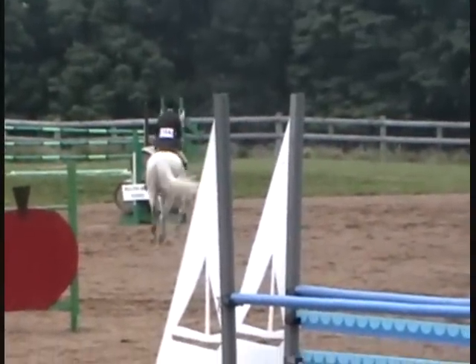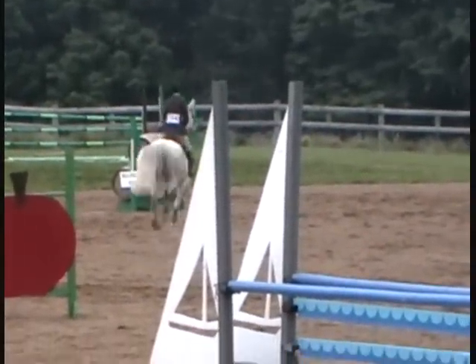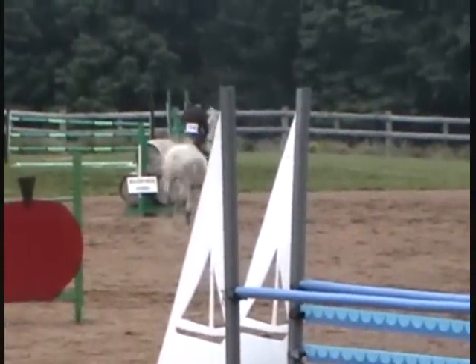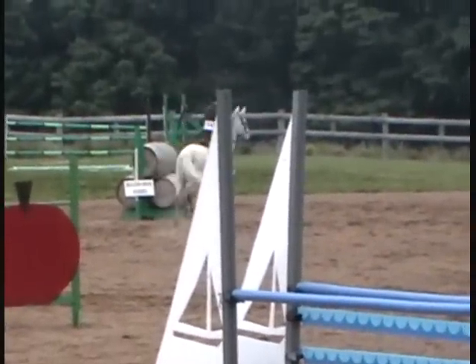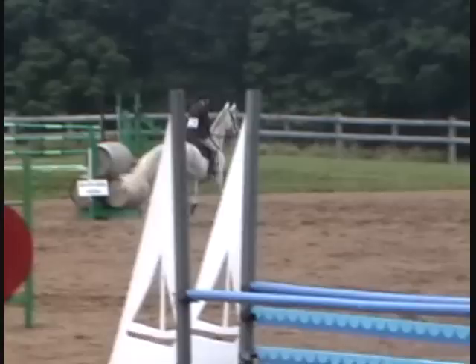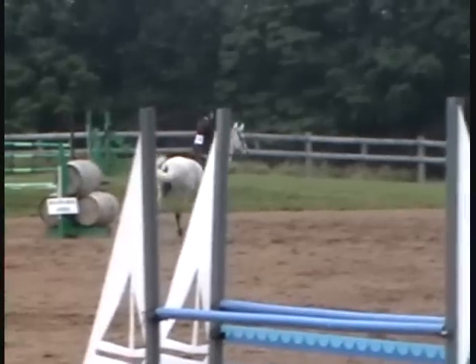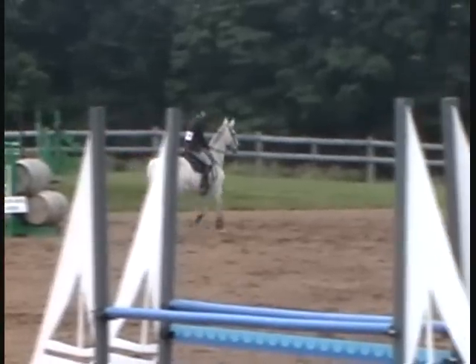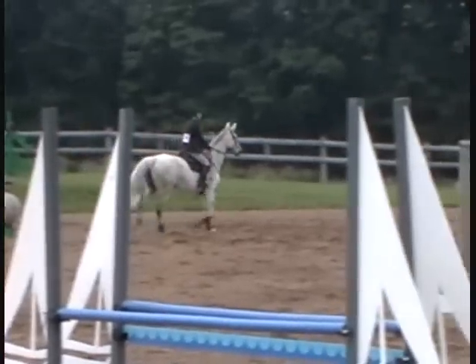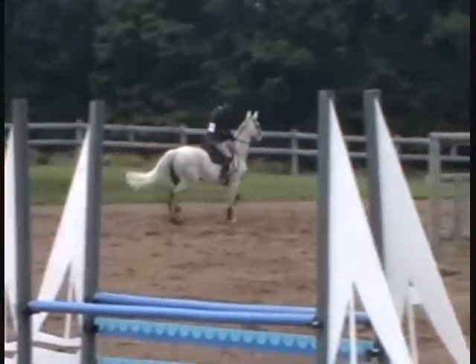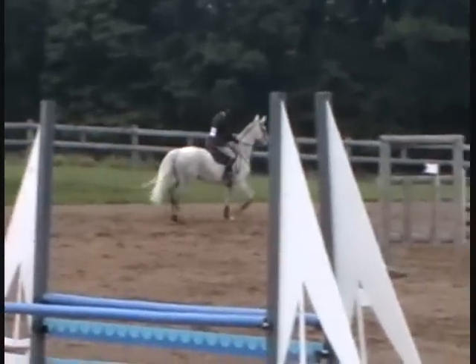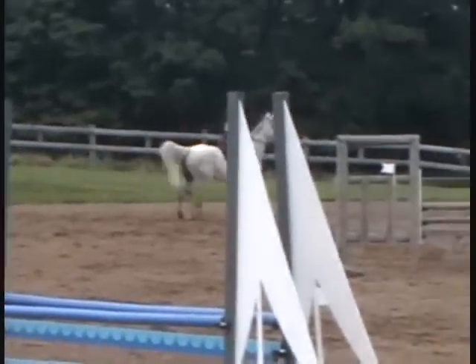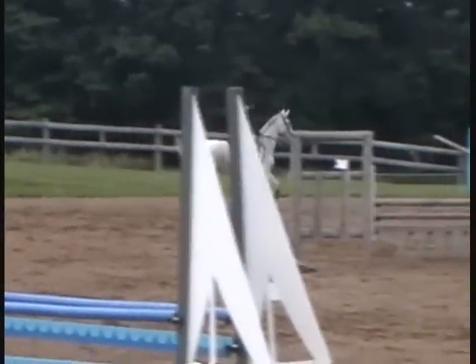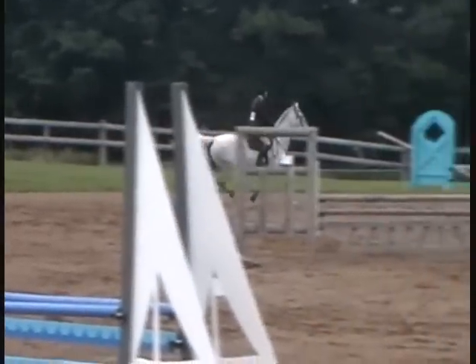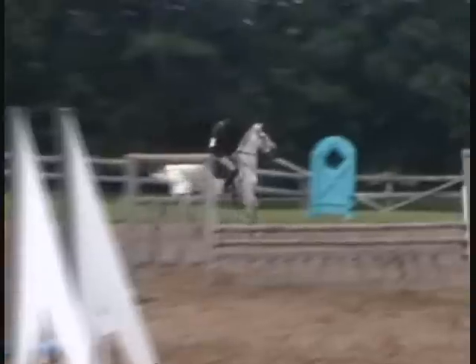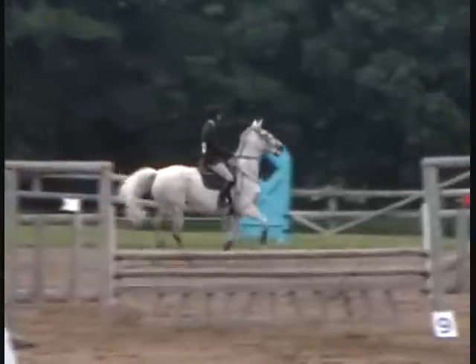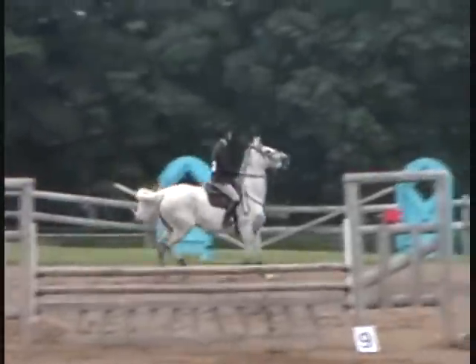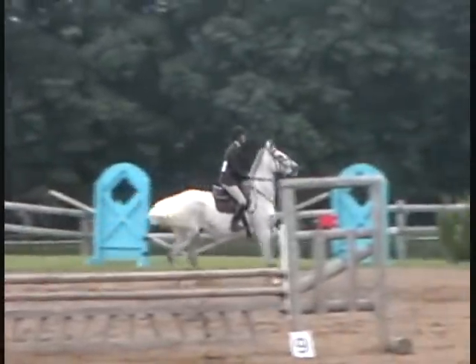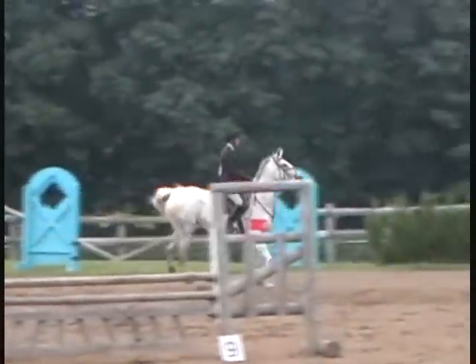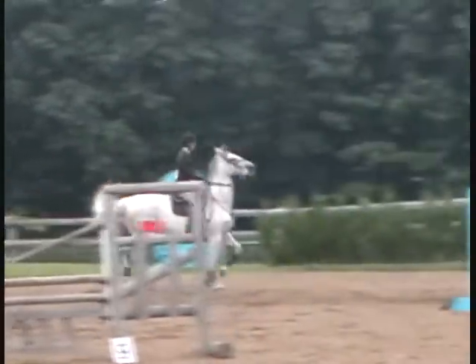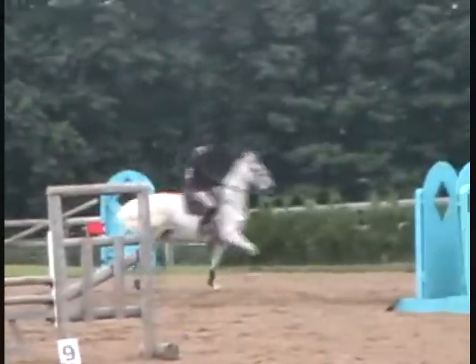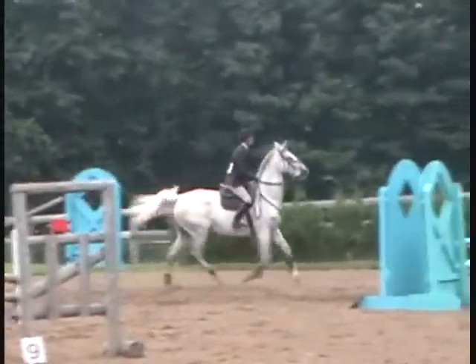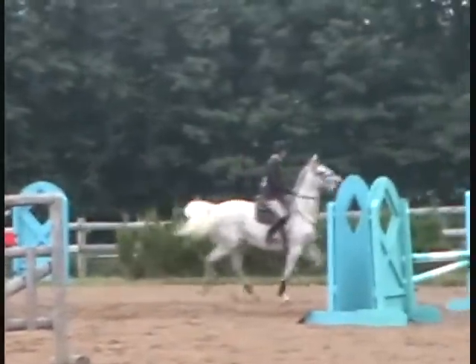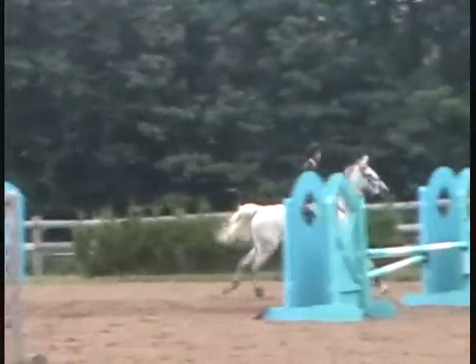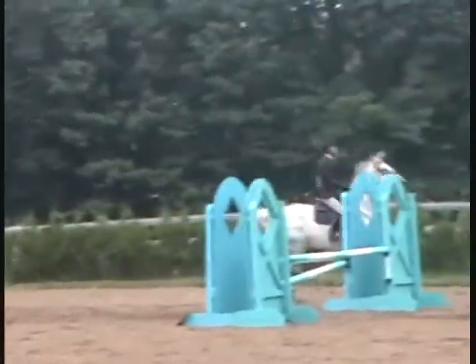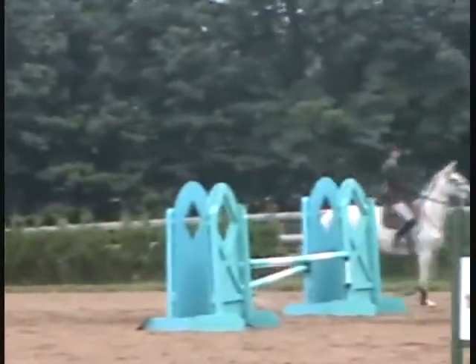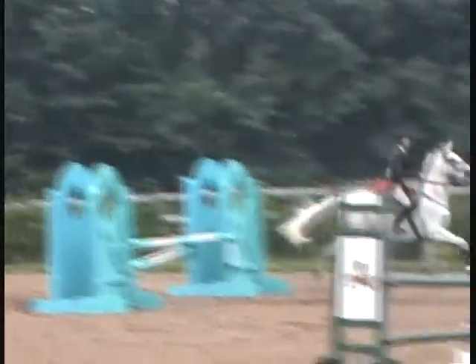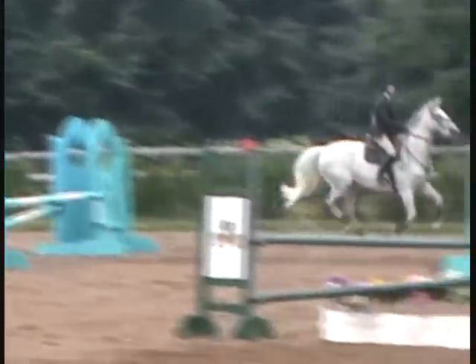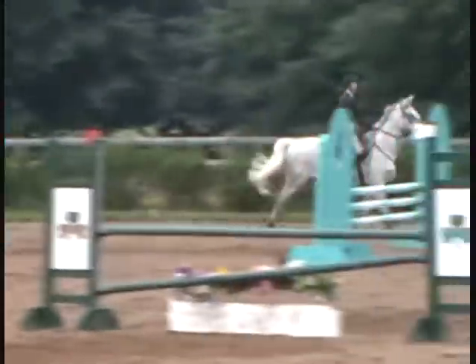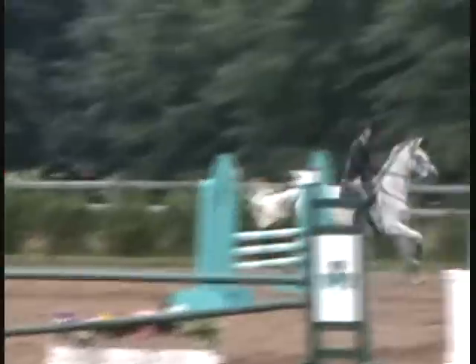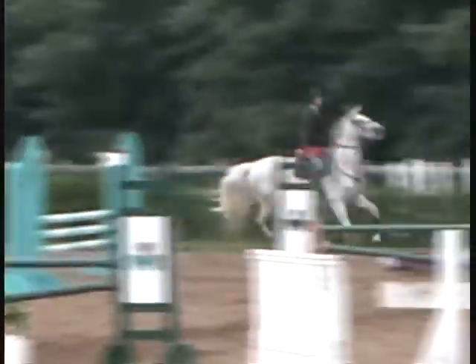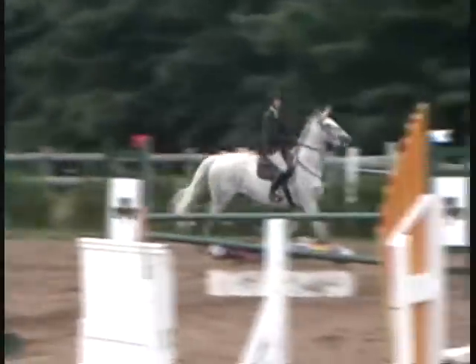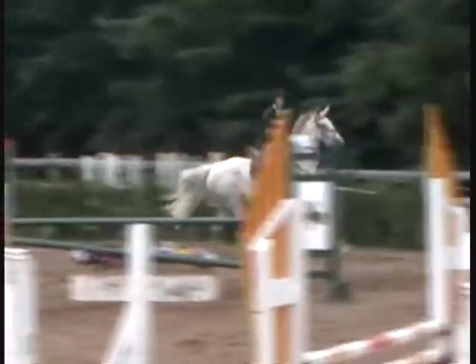How high are the jumps? This is one meter, so three foot three. Okay, this is what you're going to be doing. Okie-do. Do you think you can jump this? Mm-hmm.